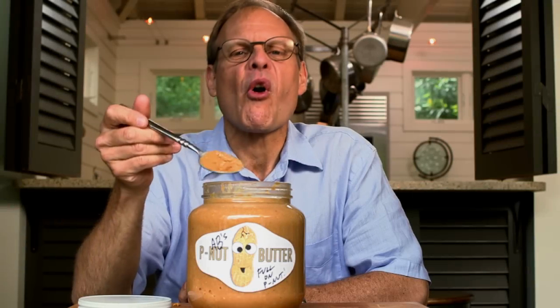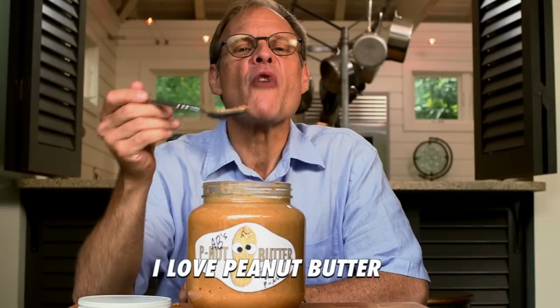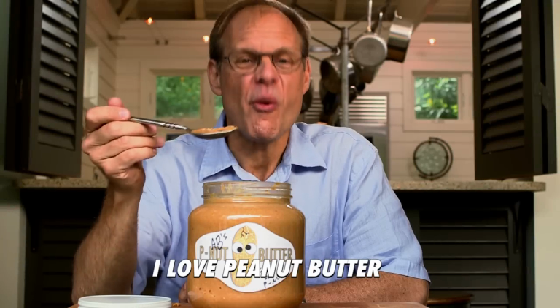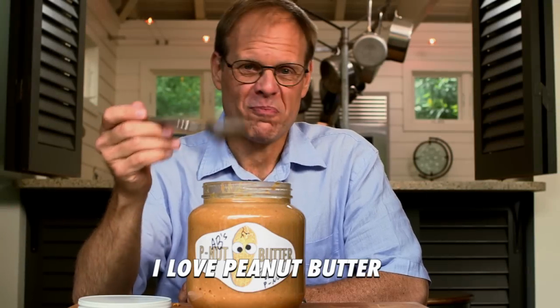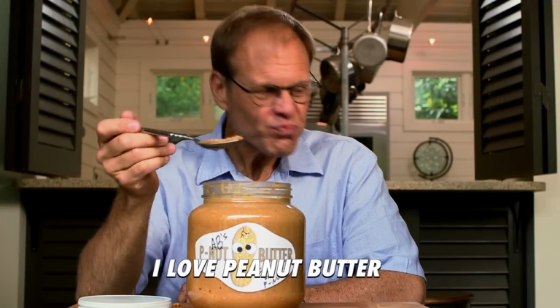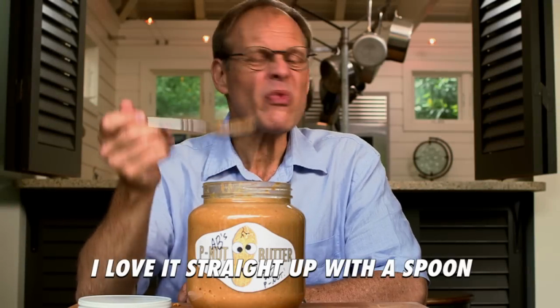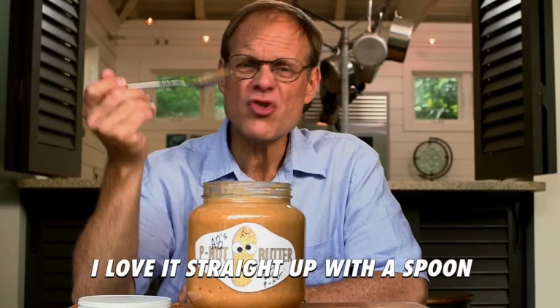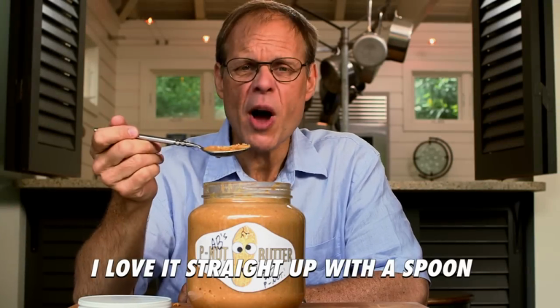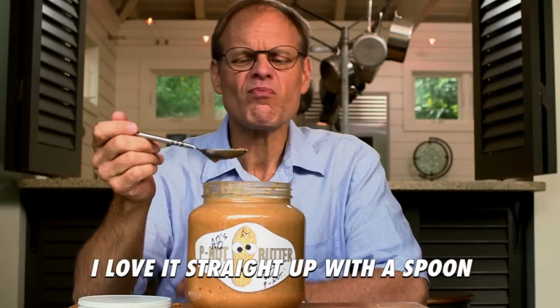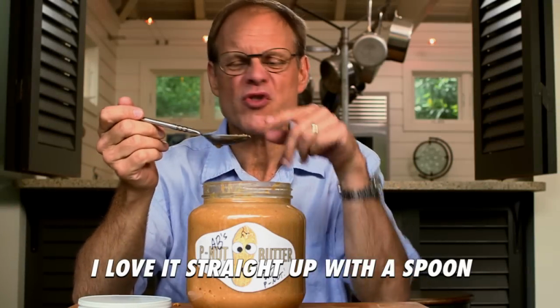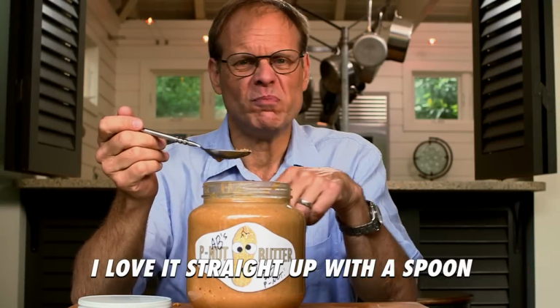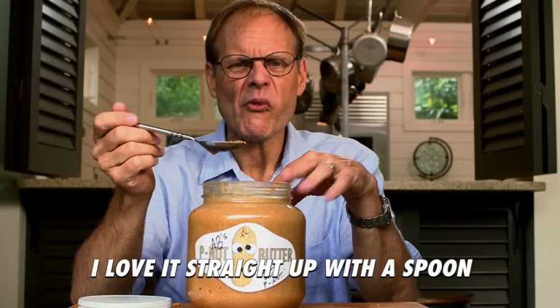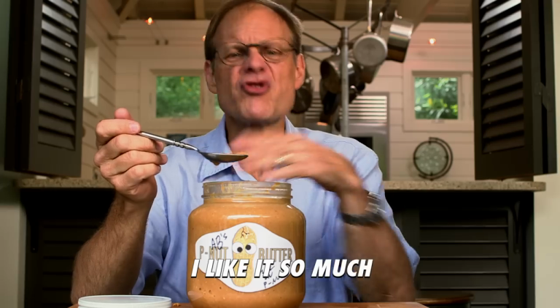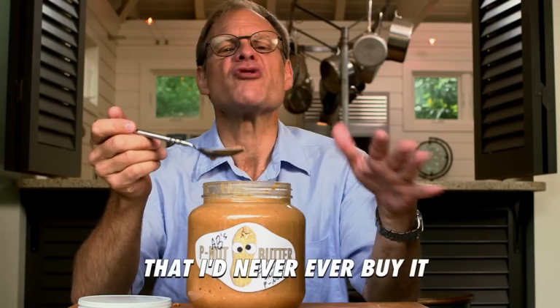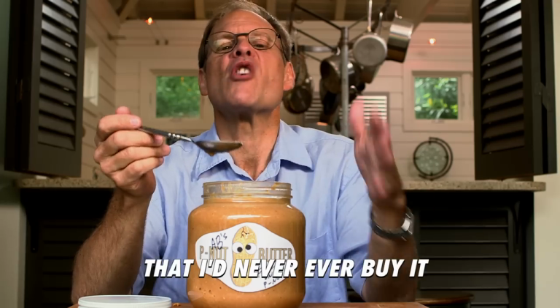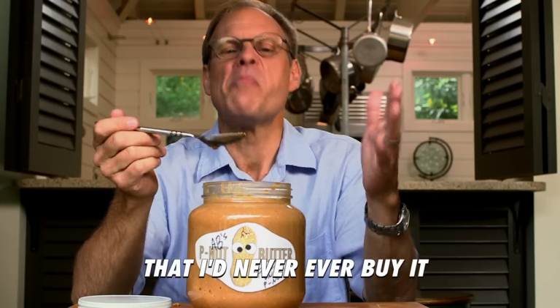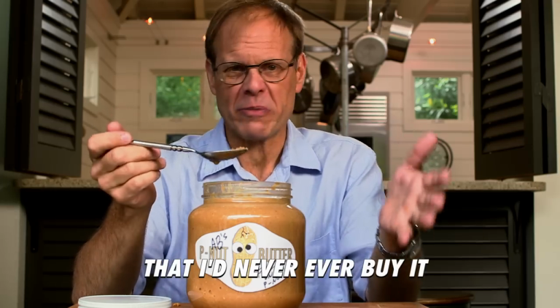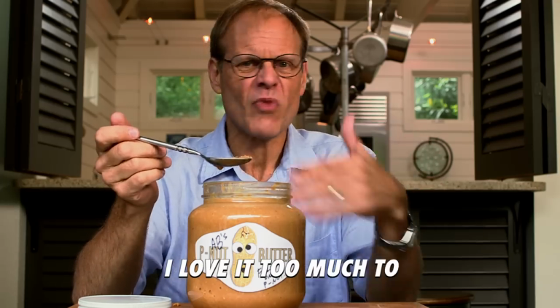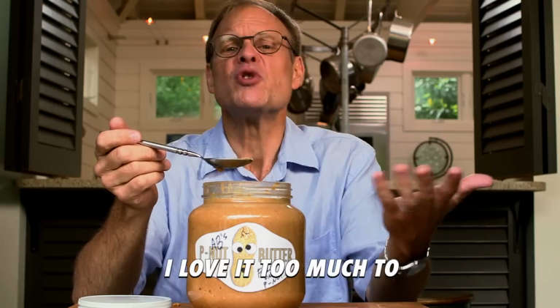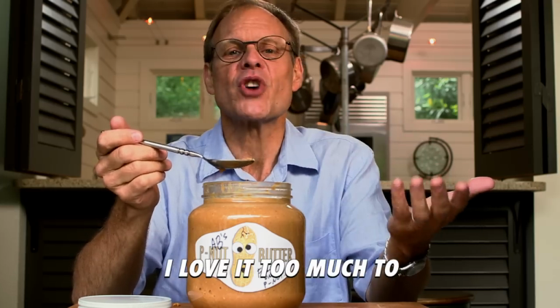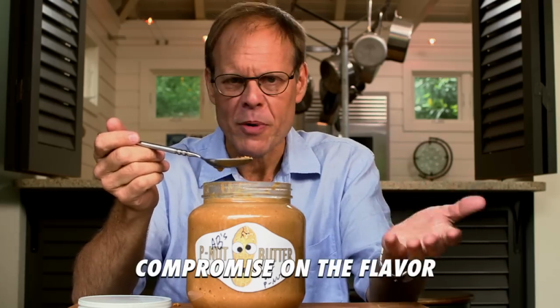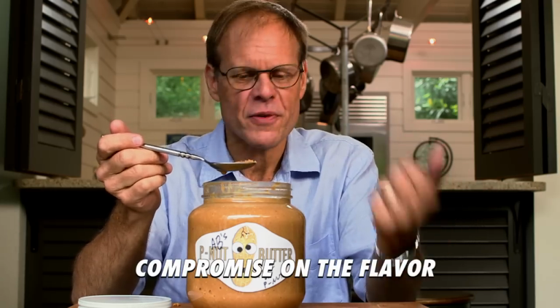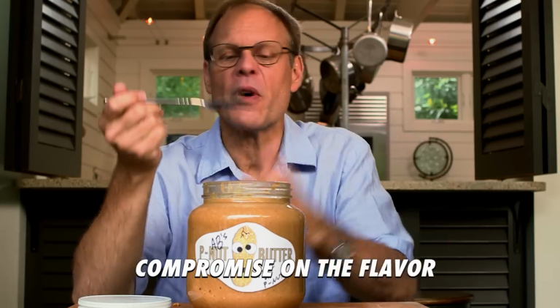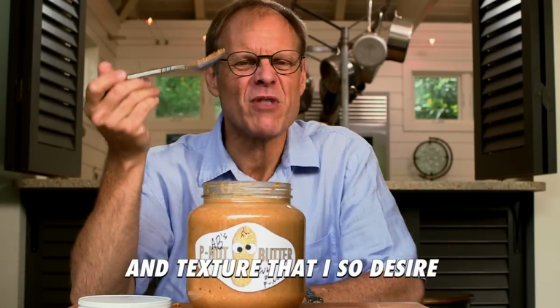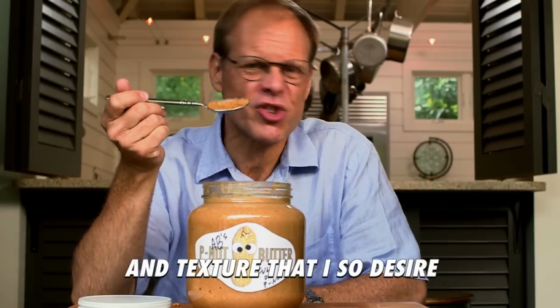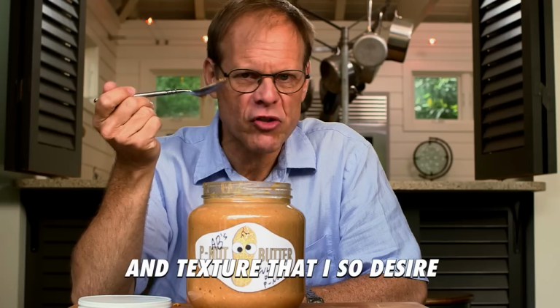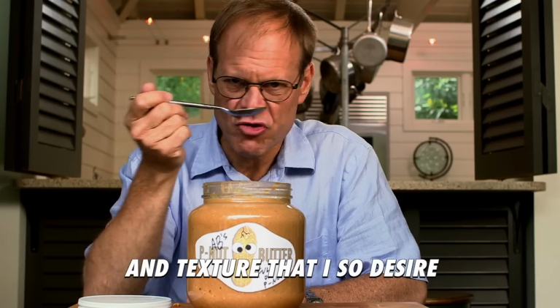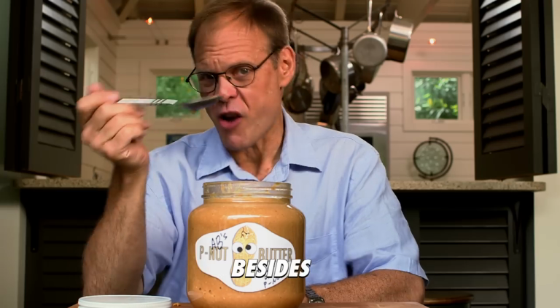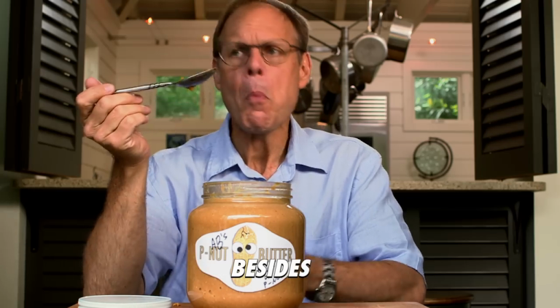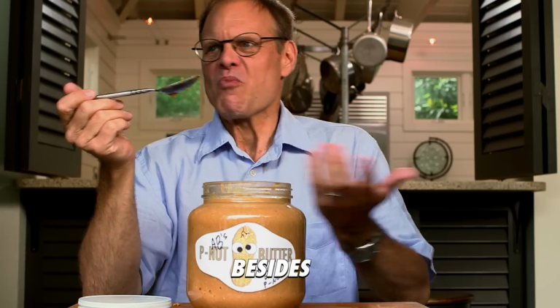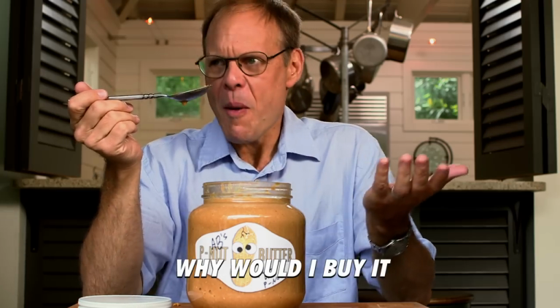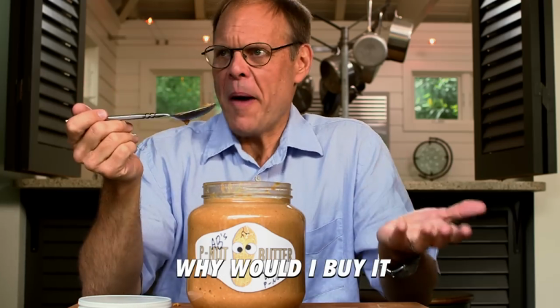I love peanut butter. I love it straight up with a spoon. I like it so much that I would never ever buy it. I love it too much to compromise on the flavor and the texture that I so desire. That's right — why do I buy it?